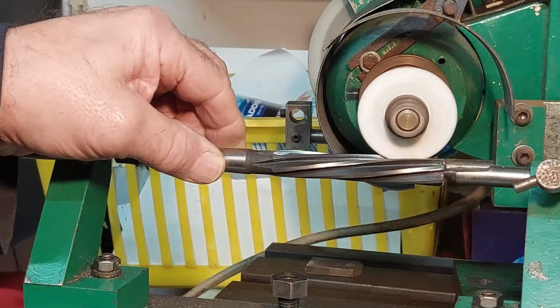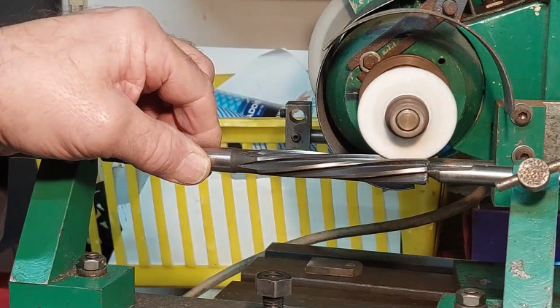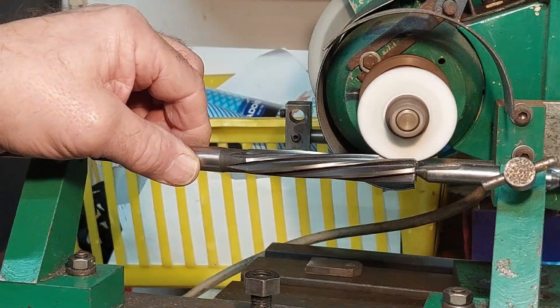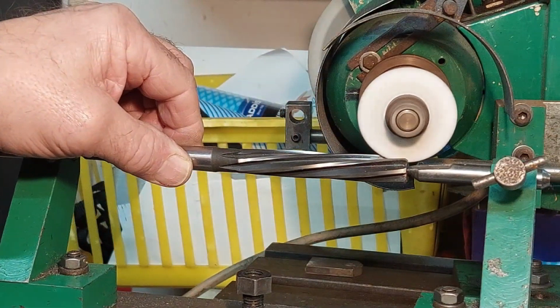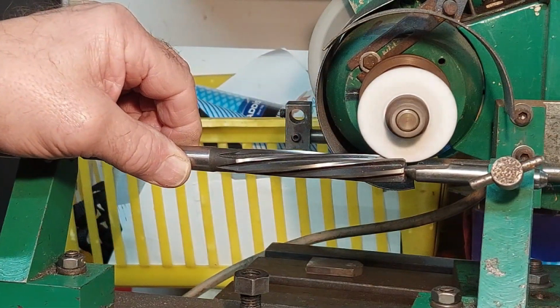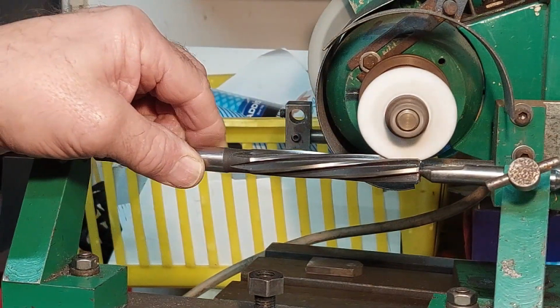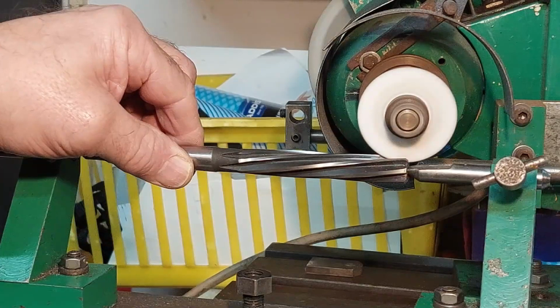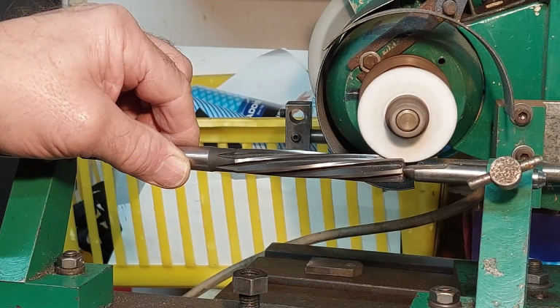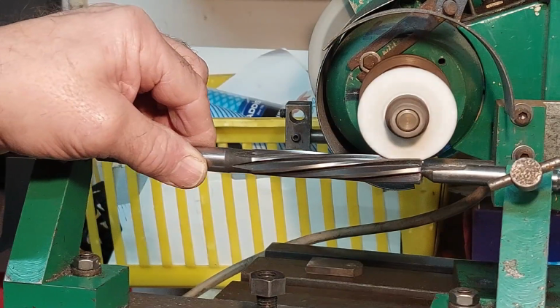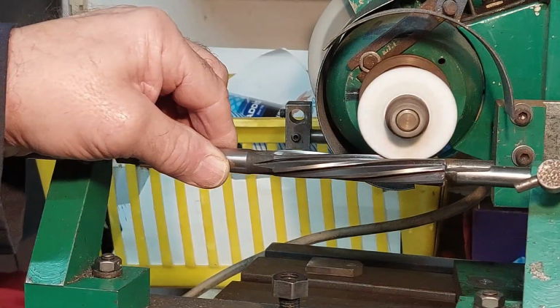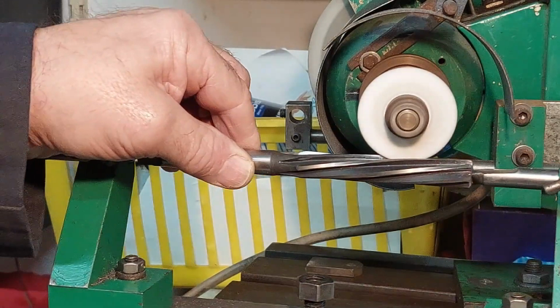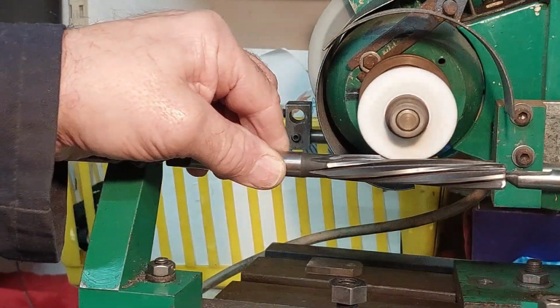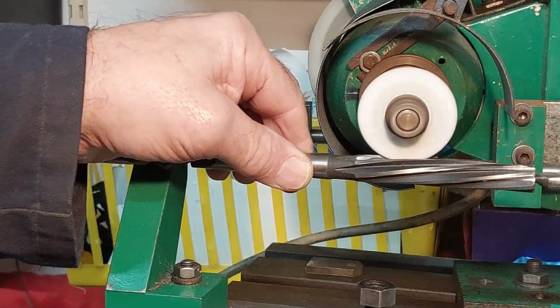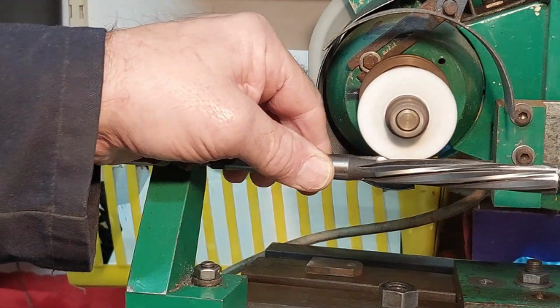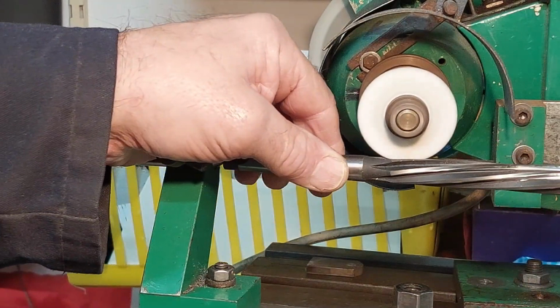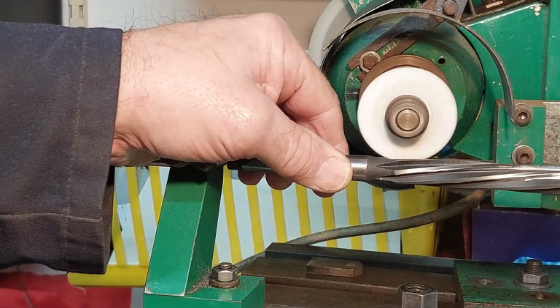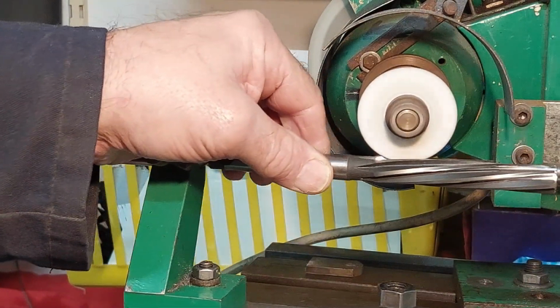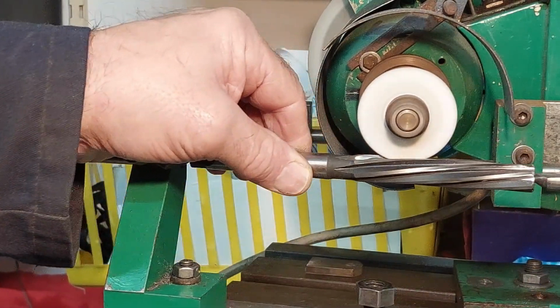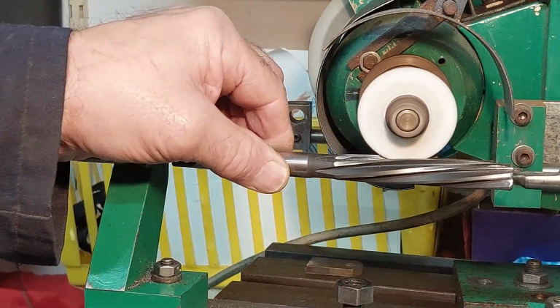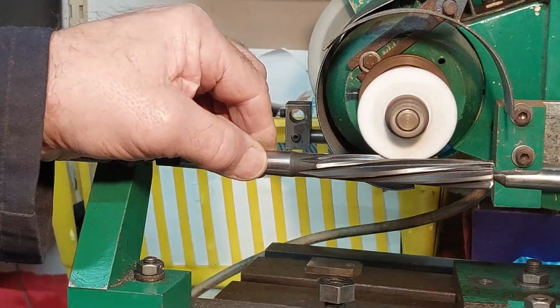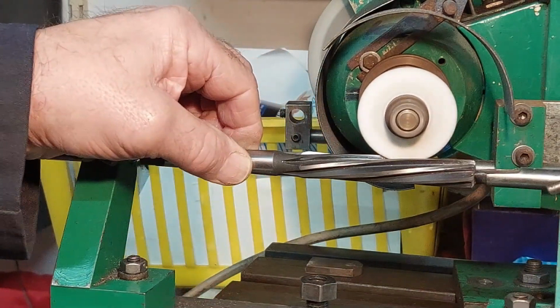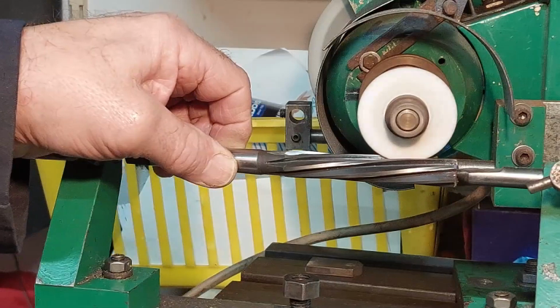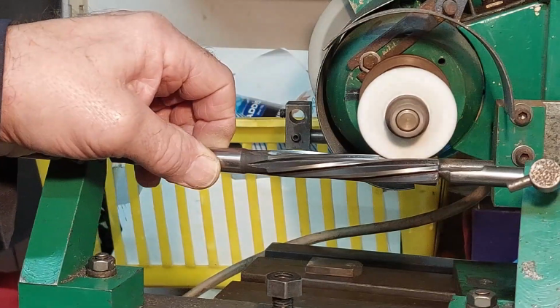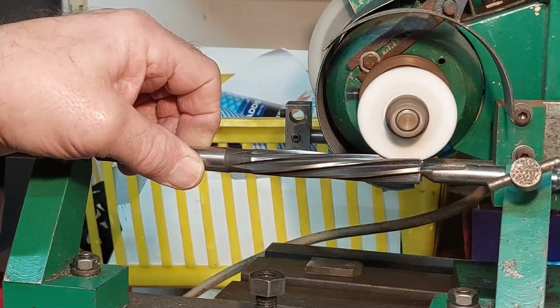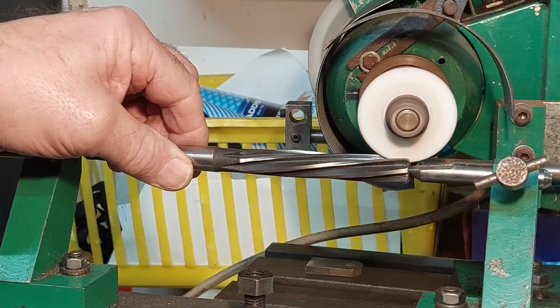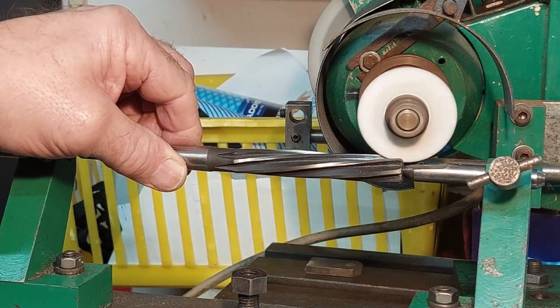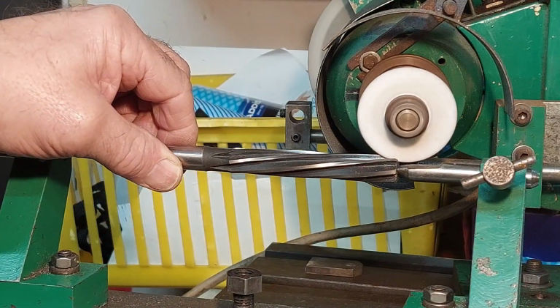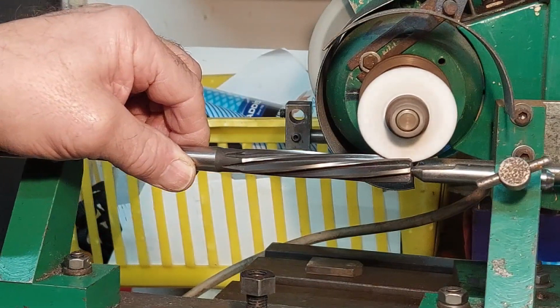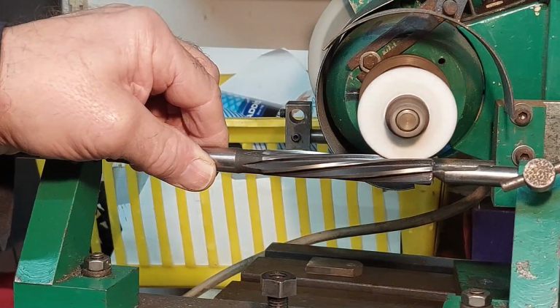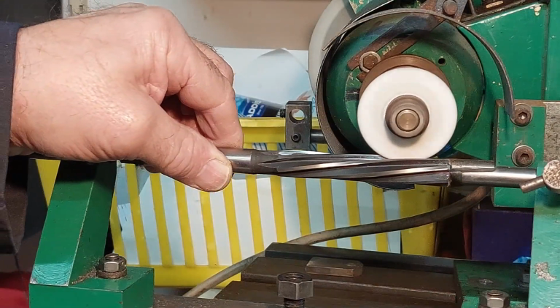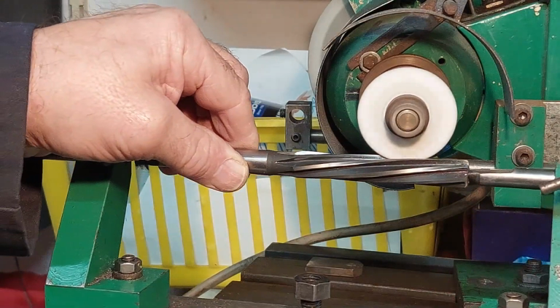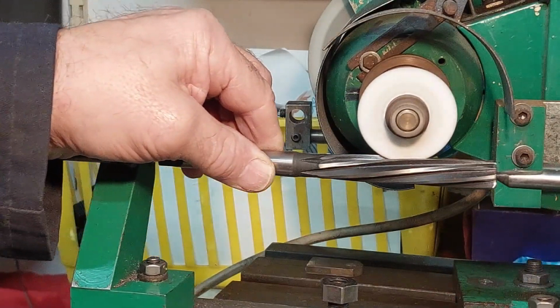By the way, I've omitted the full wheel guard - I've done this for the sake of clarity so you can see exactly what's going on.